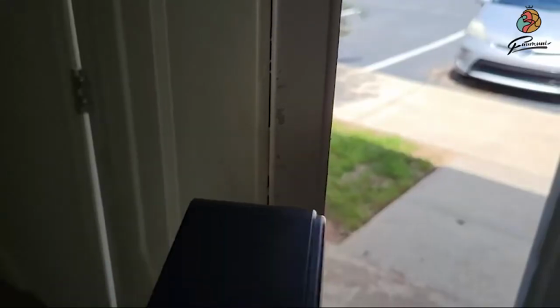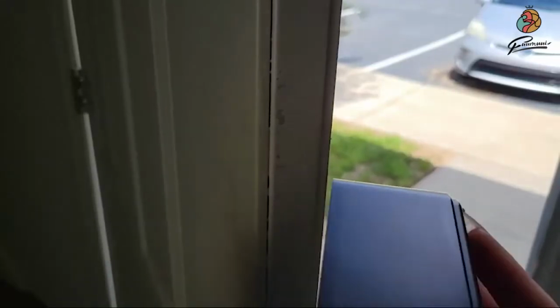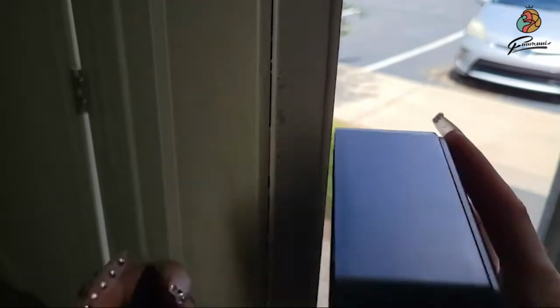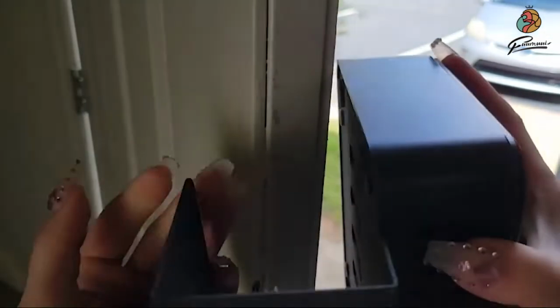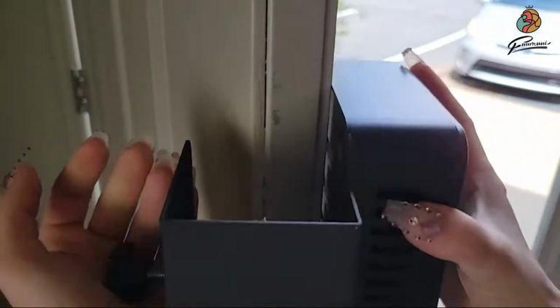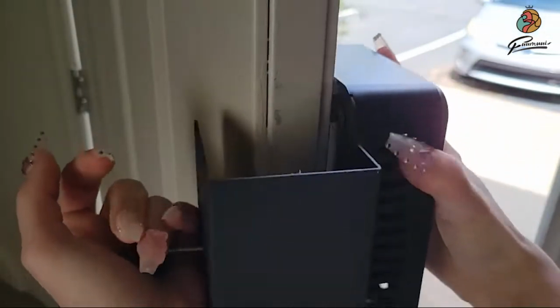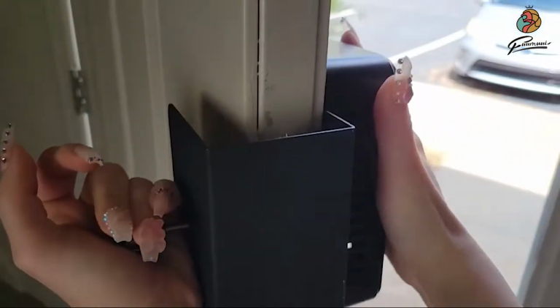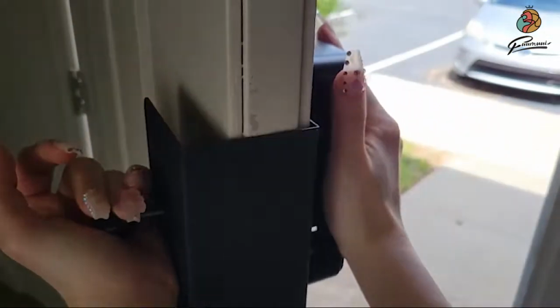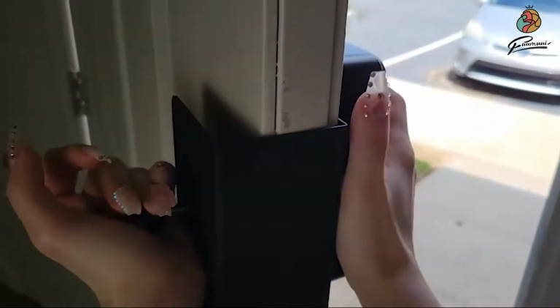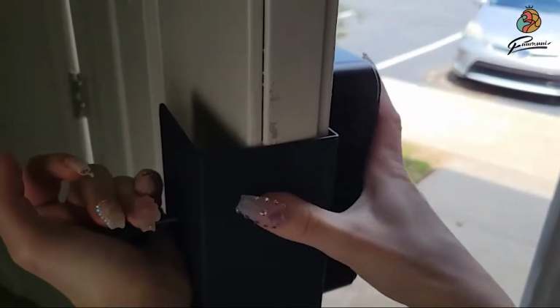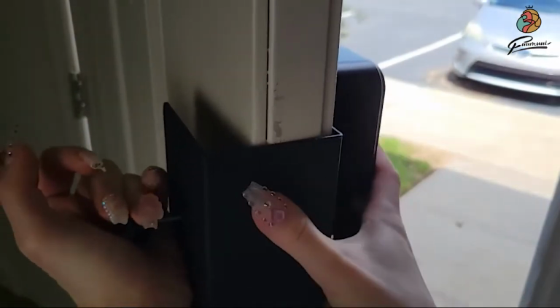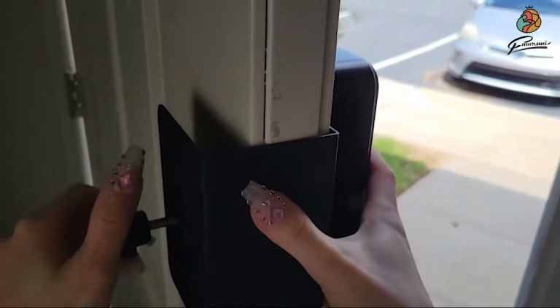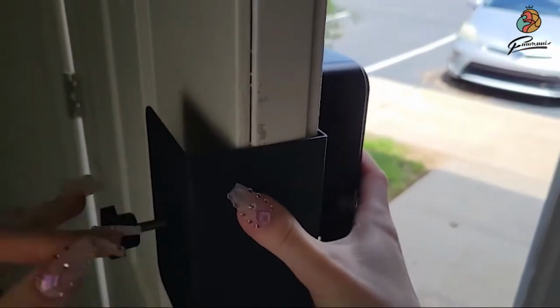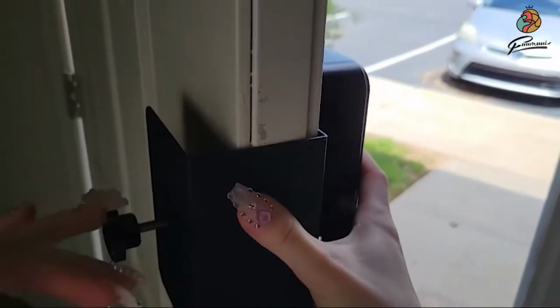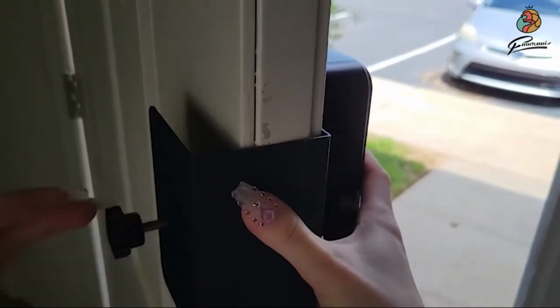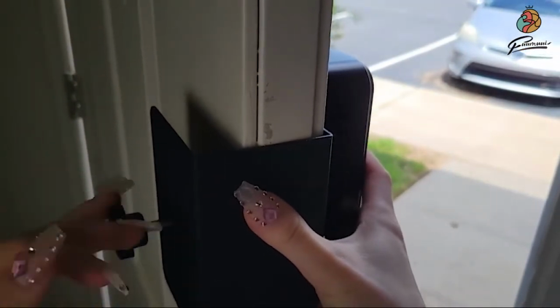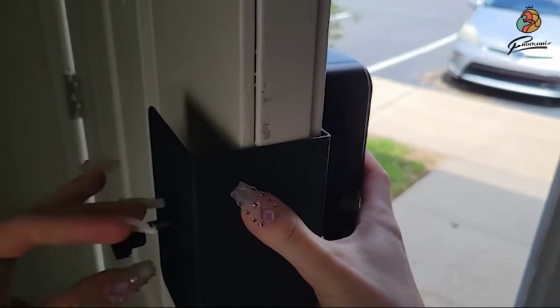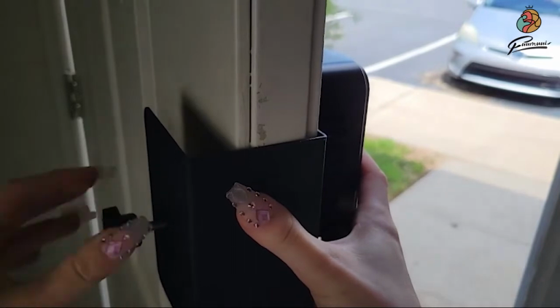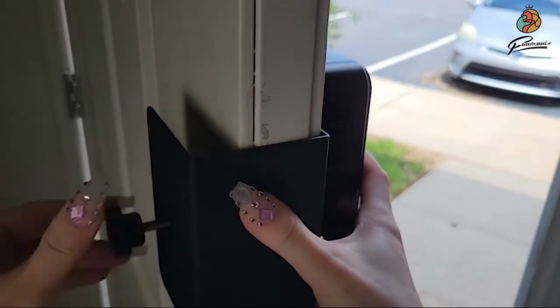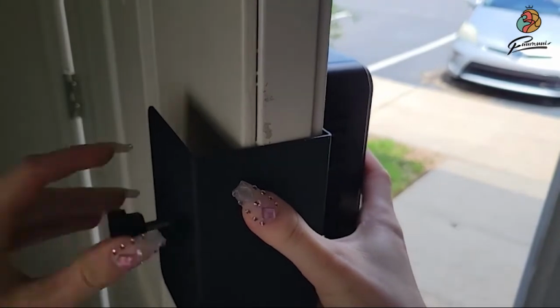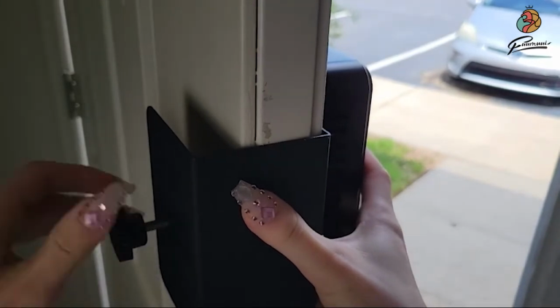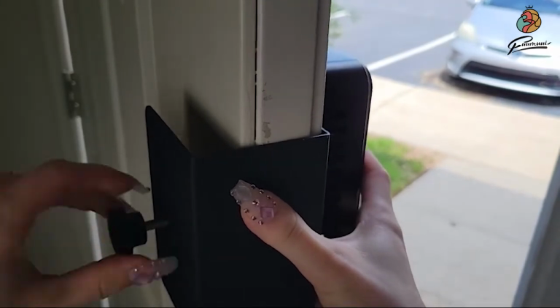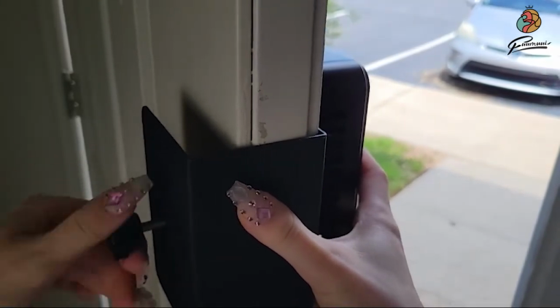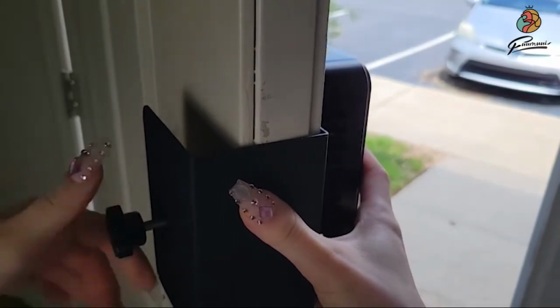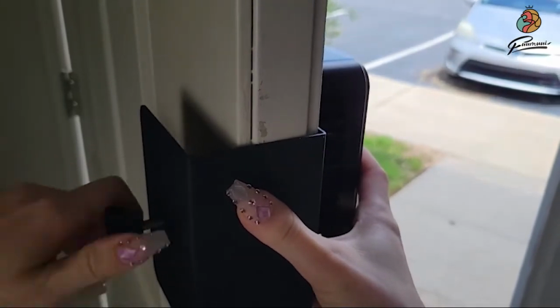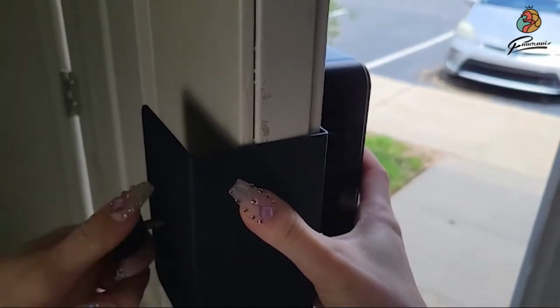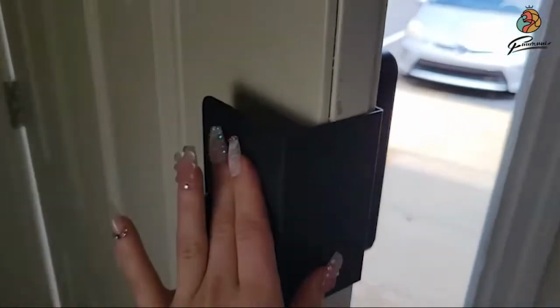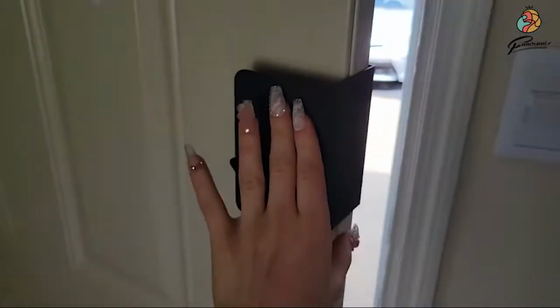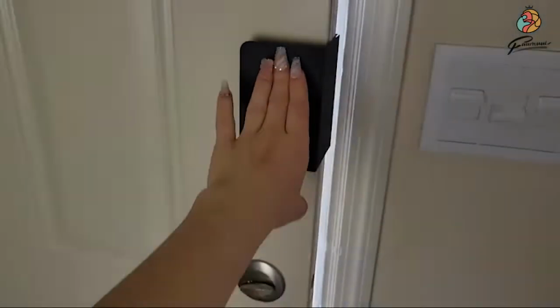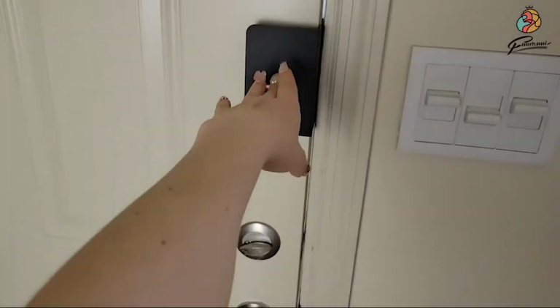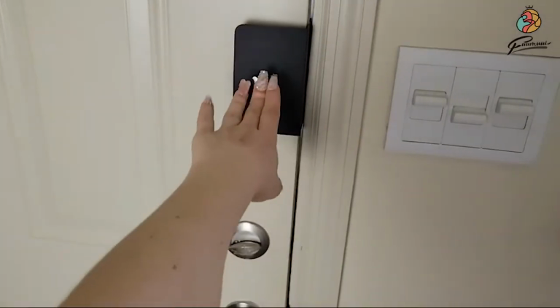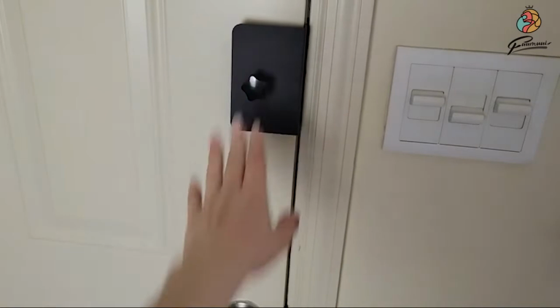So just to show you how quick and easy this is, you just slip this on with the doorbell already in it and tighten the screw to the correct amount of tightness. Then you have that and it closes.